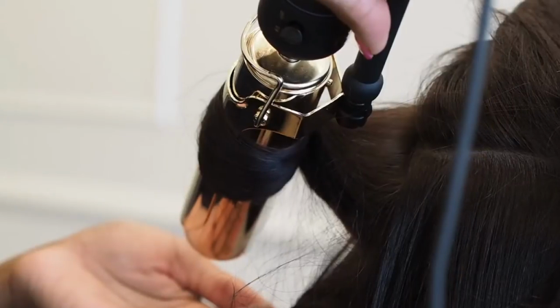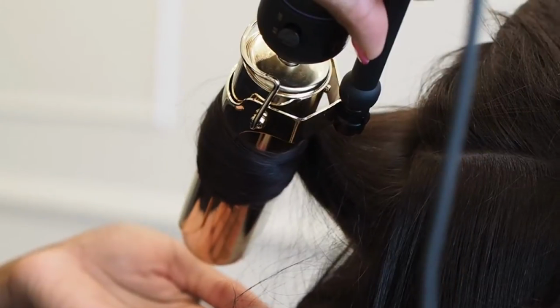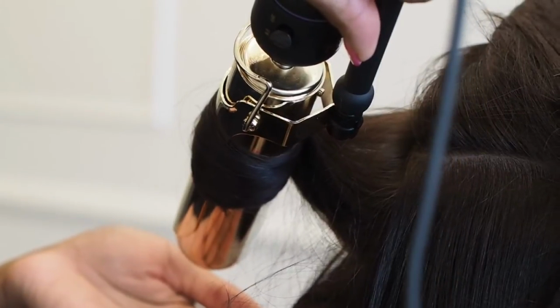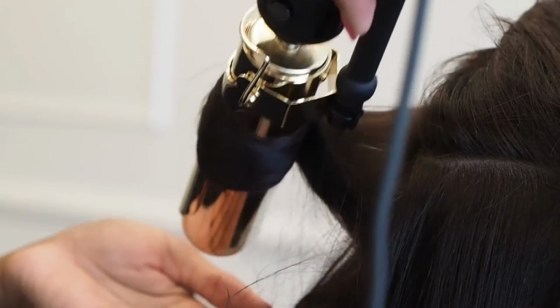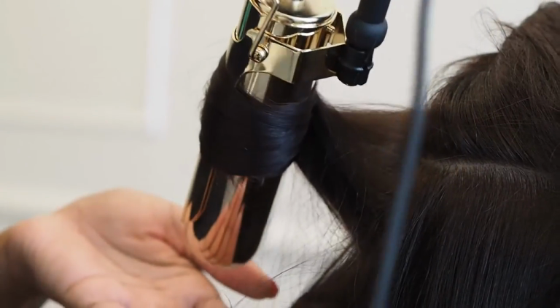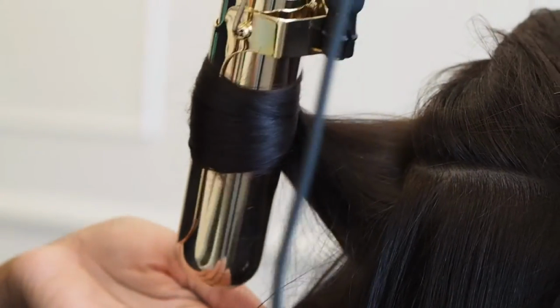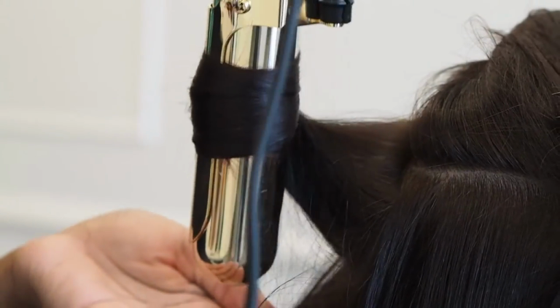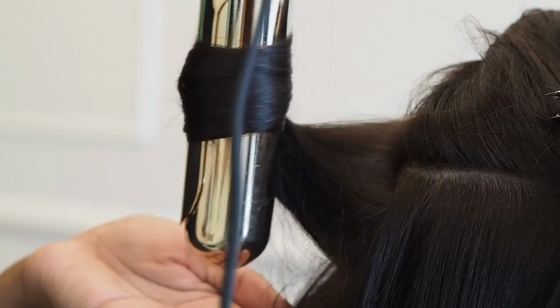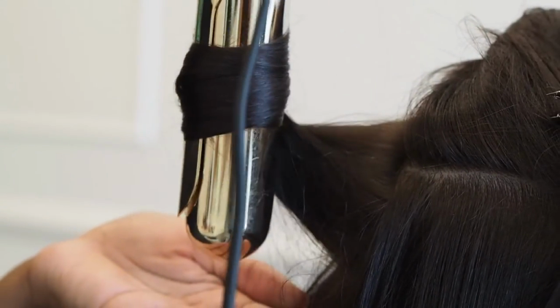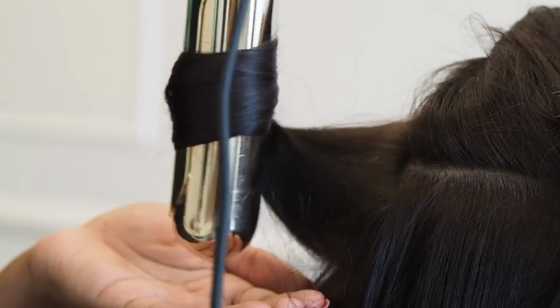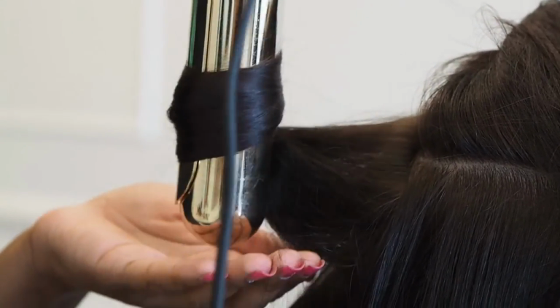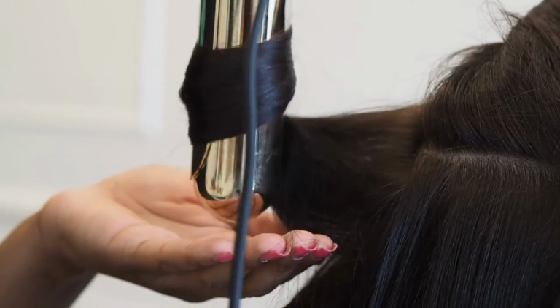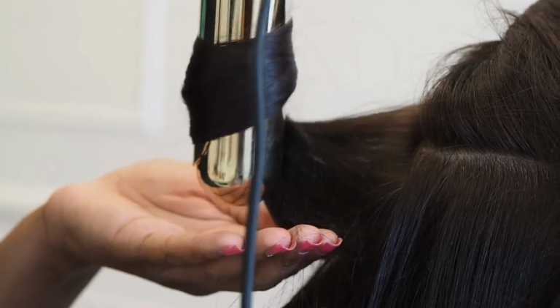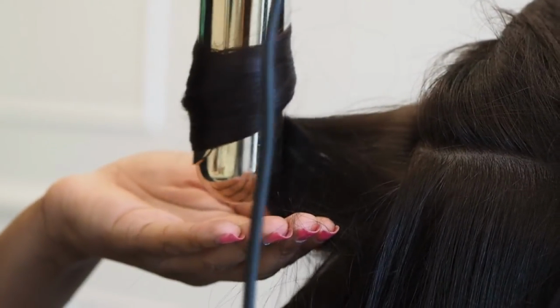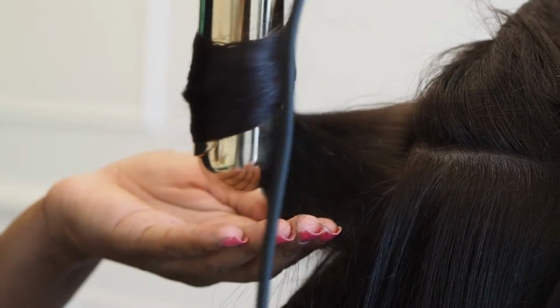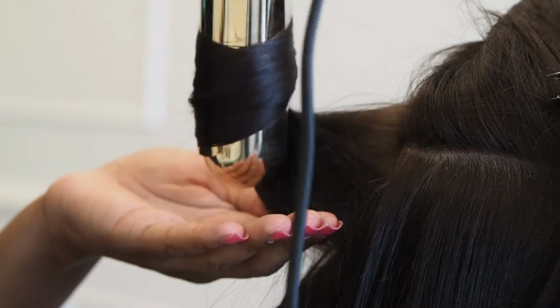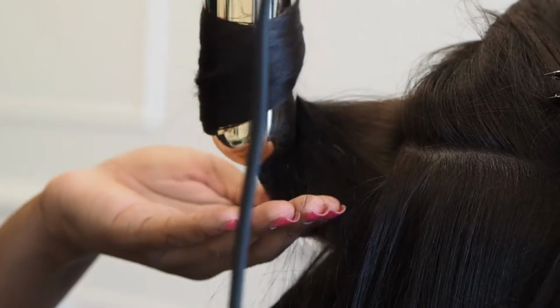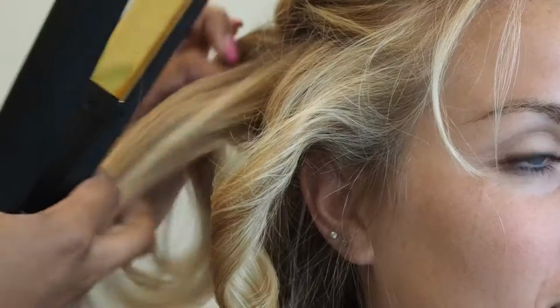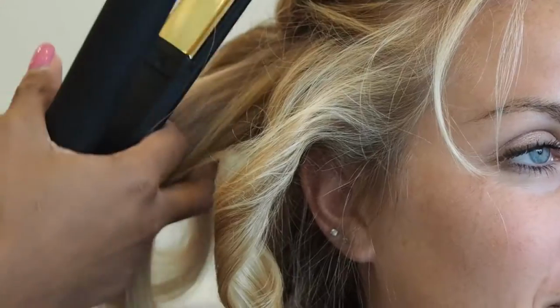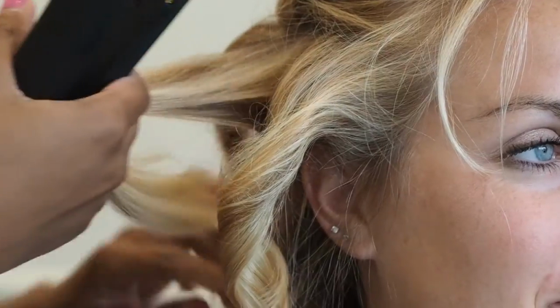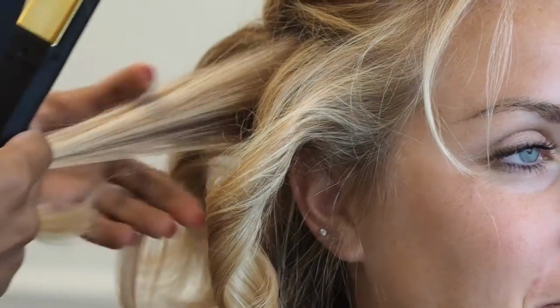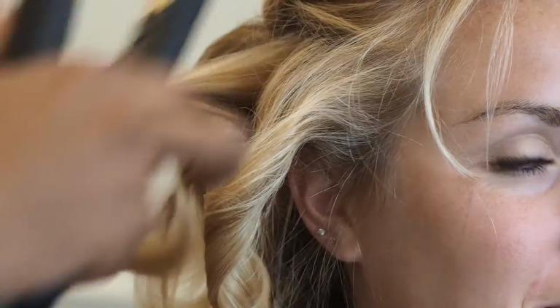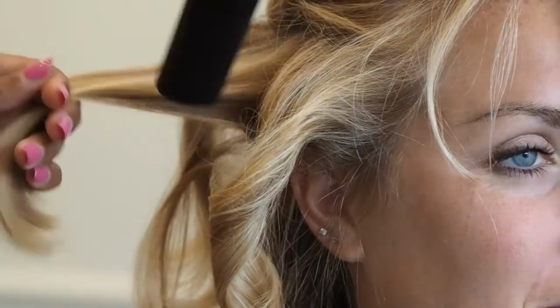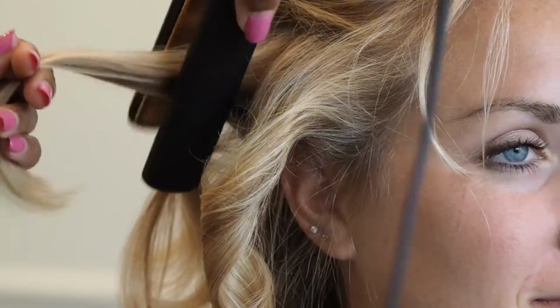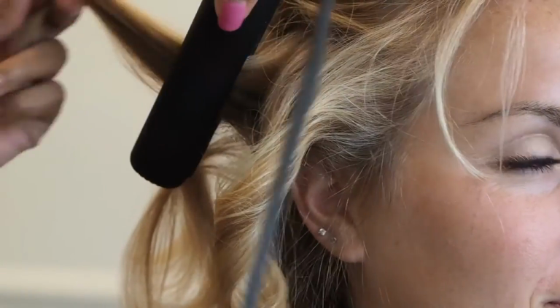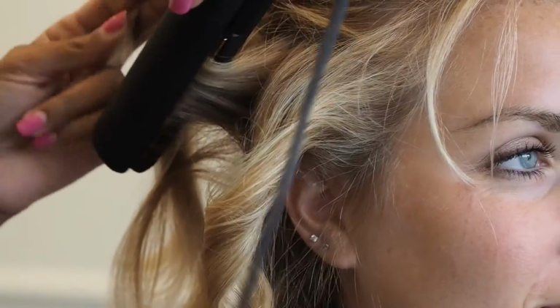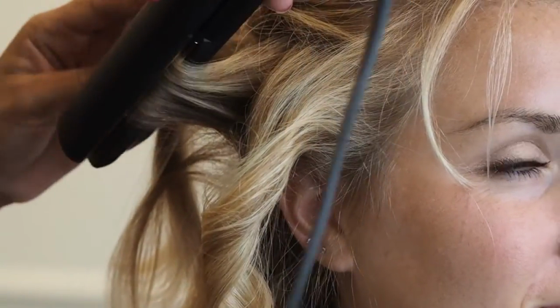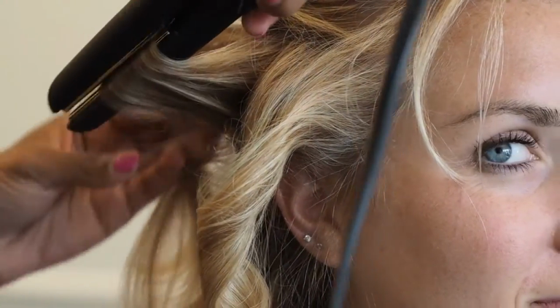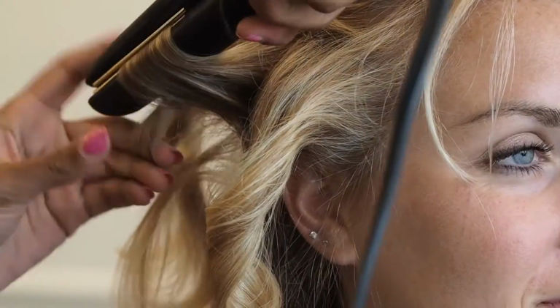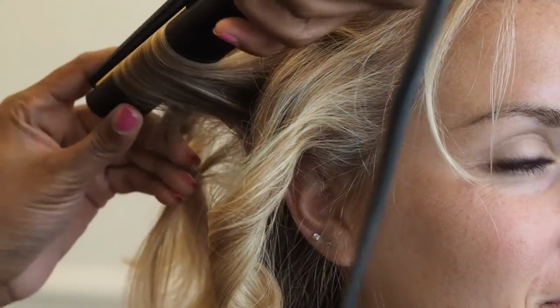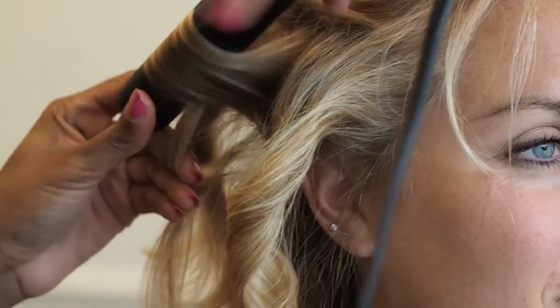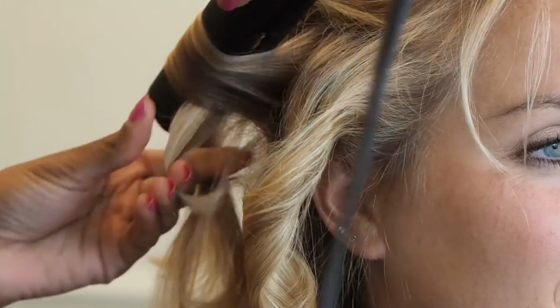Our large hot flash brush allows us to get that nice royal curl on the ends. While we're using our large hot flash brush, we need to use as much tension as possible to achieve the desired look.